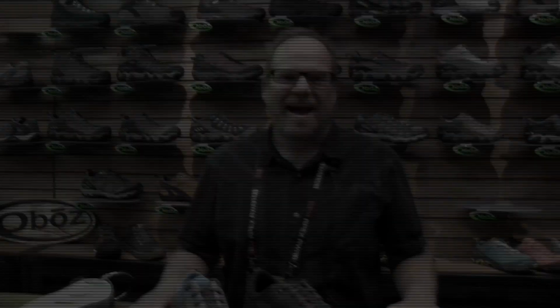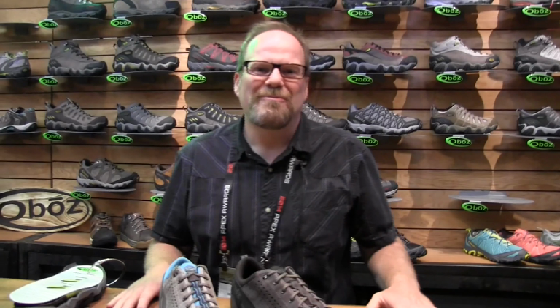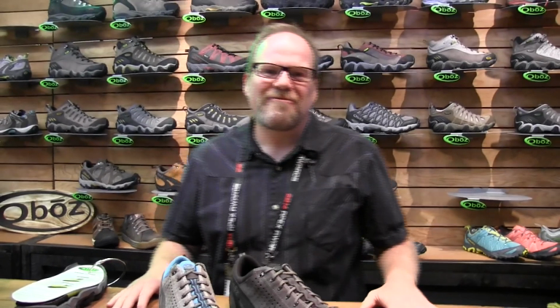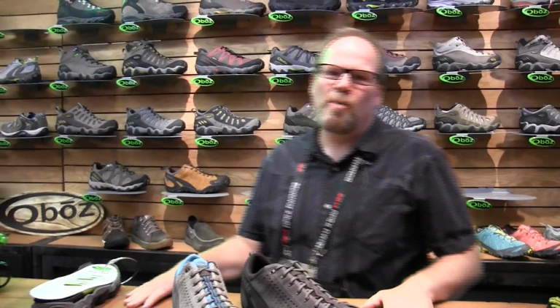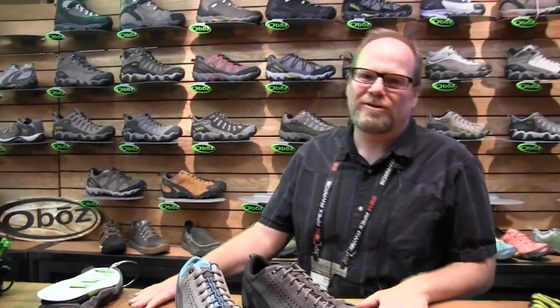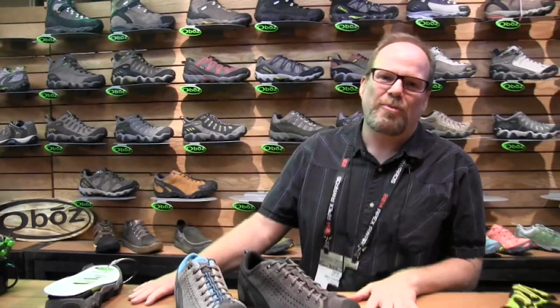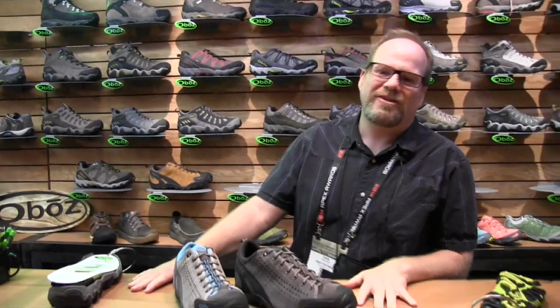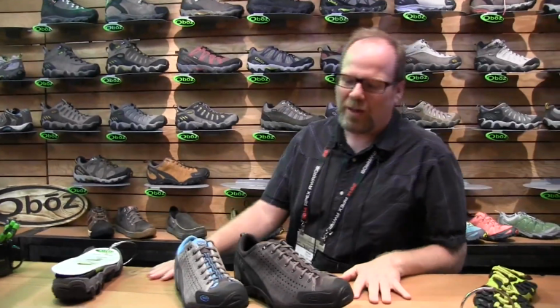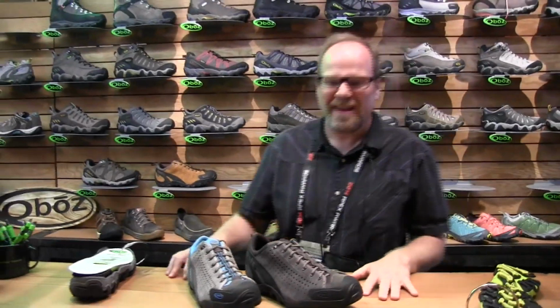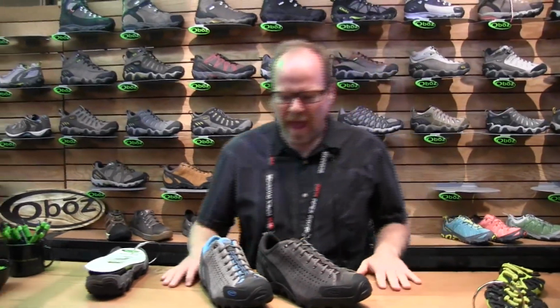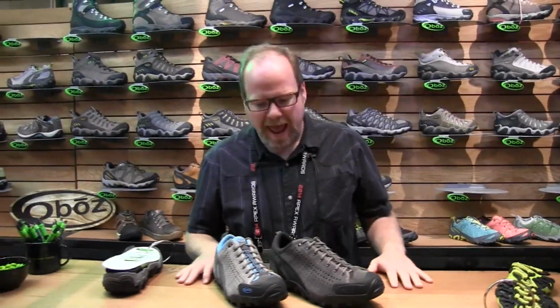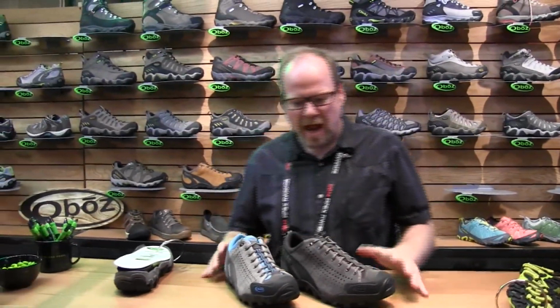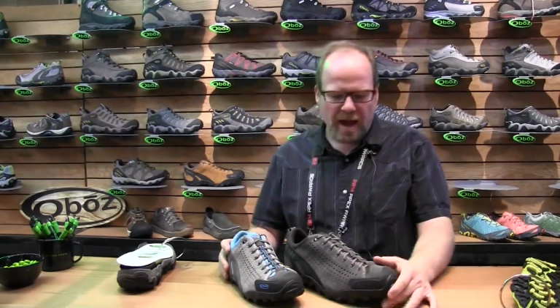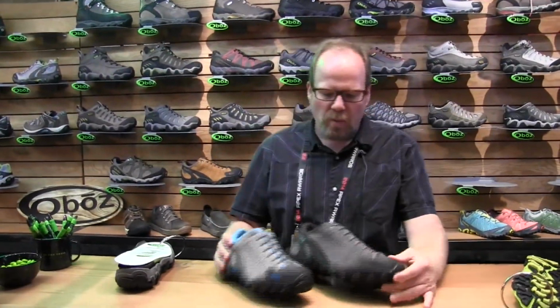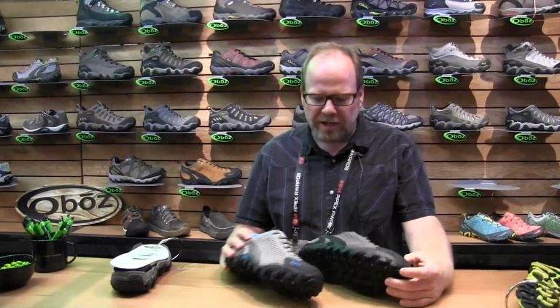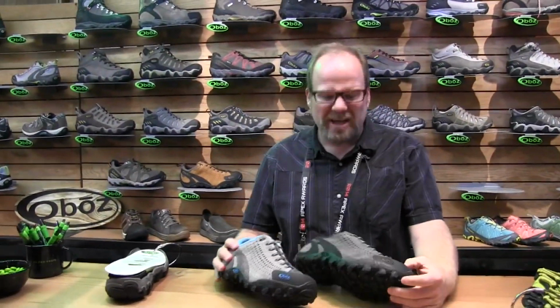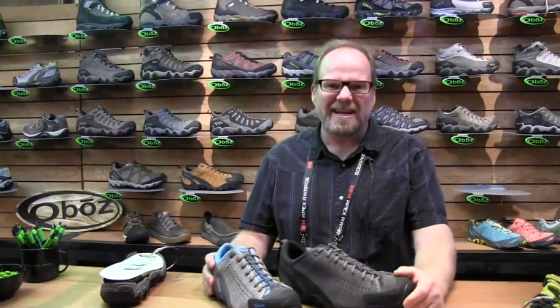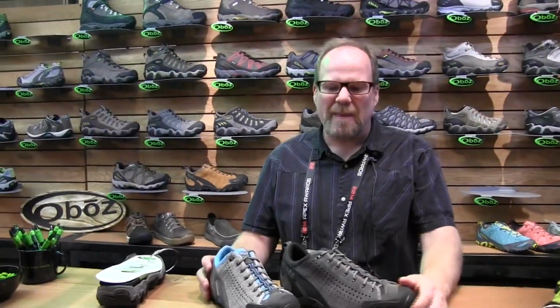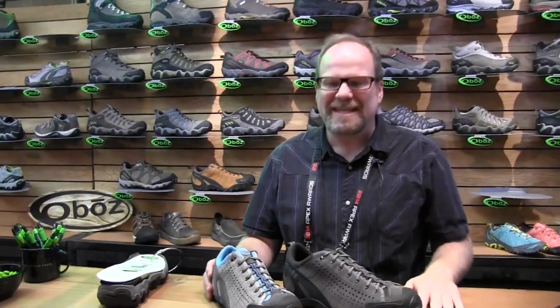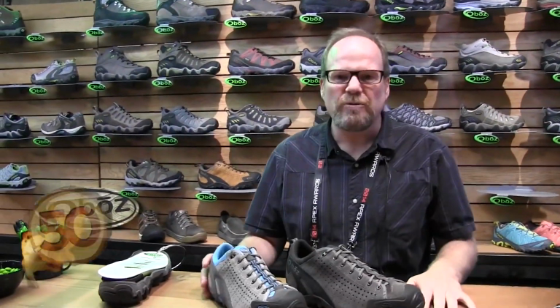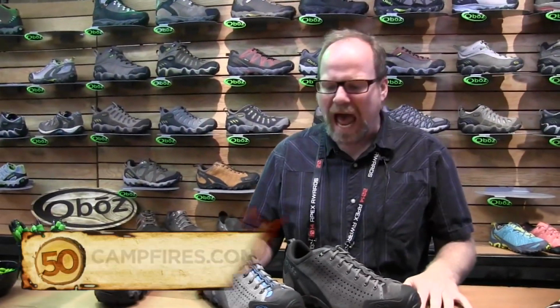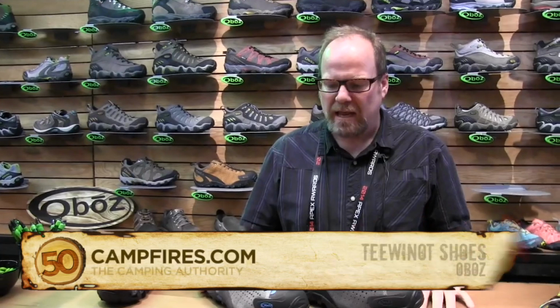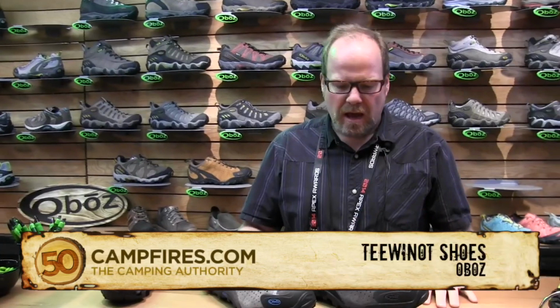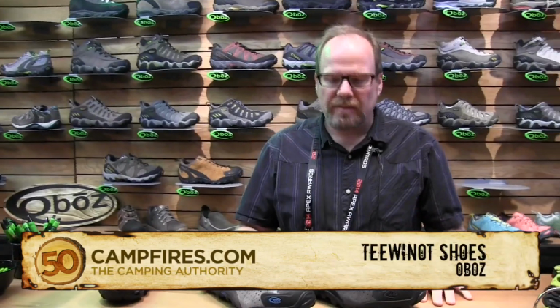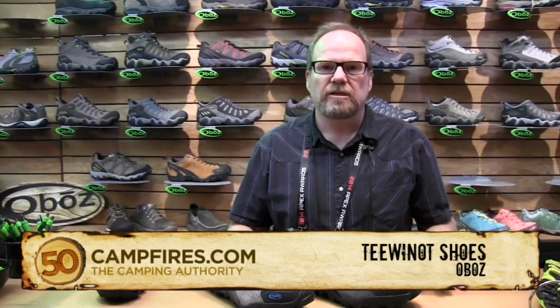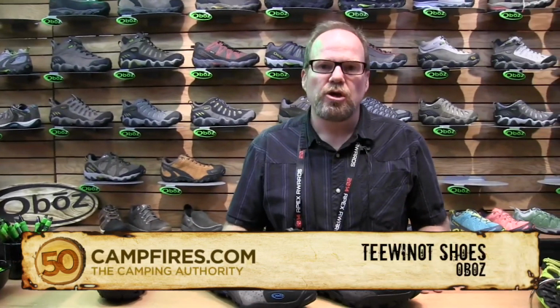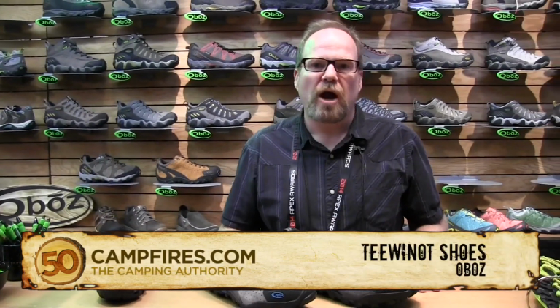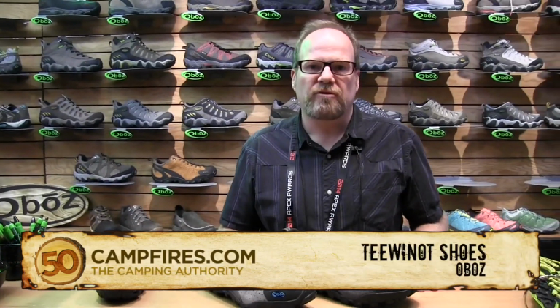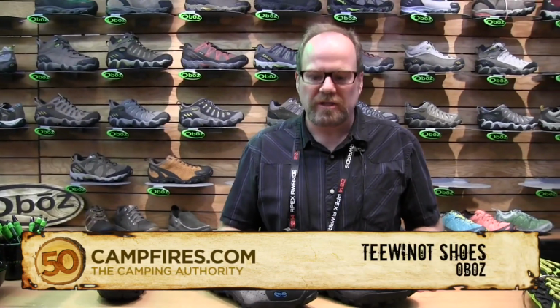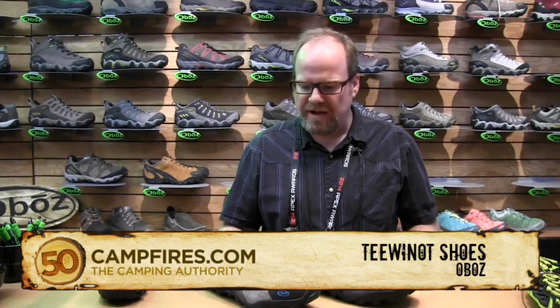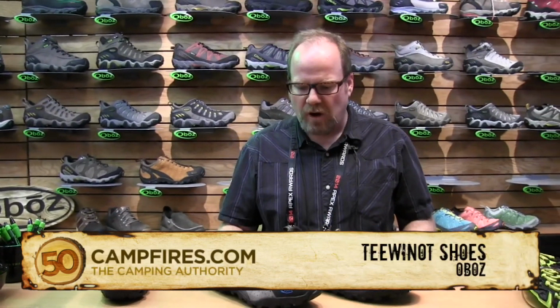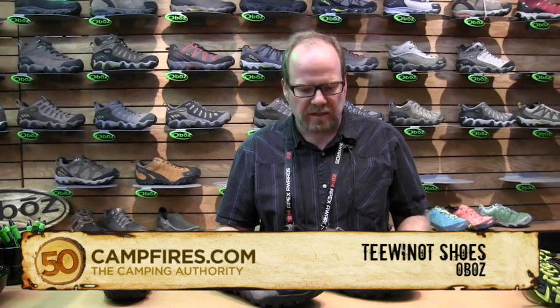Hi, I'm Dave from Oboz. I do product development and I want to tell you today about the Teewanot, and this is a new product for Spring 2016 for us.